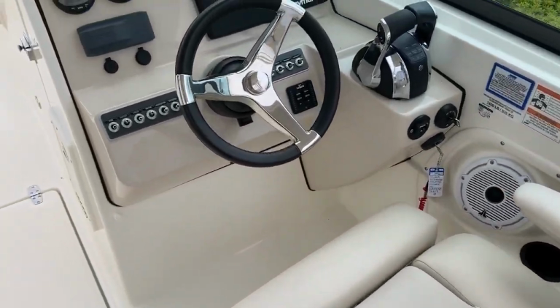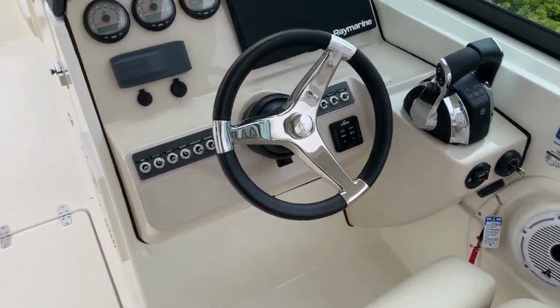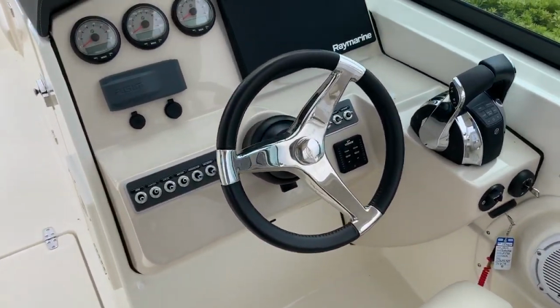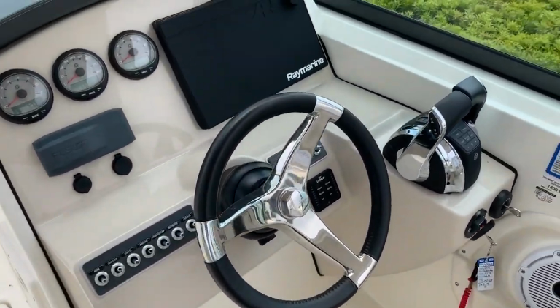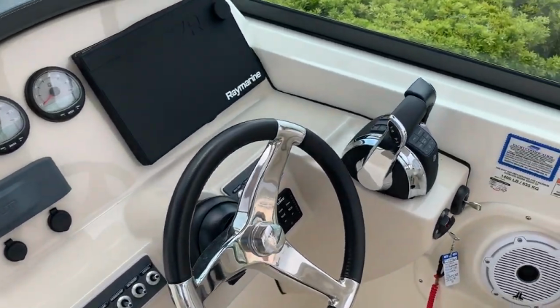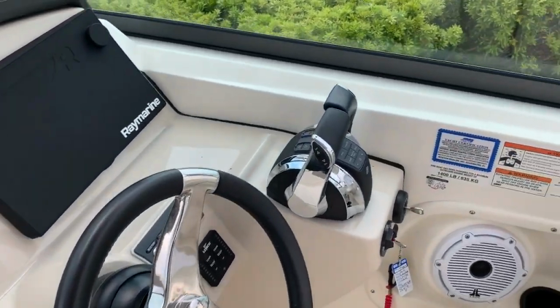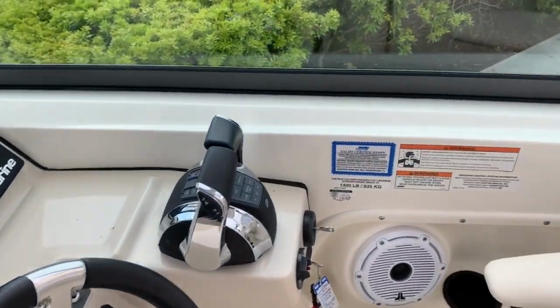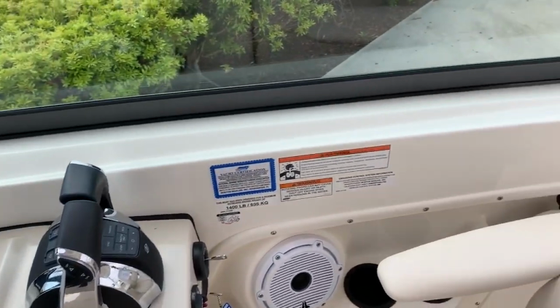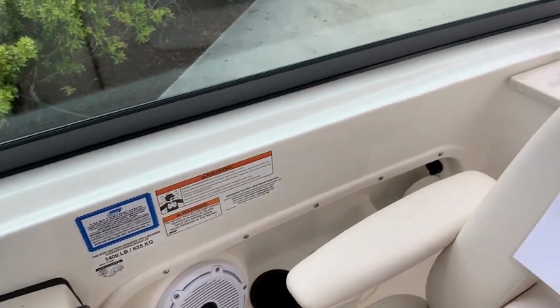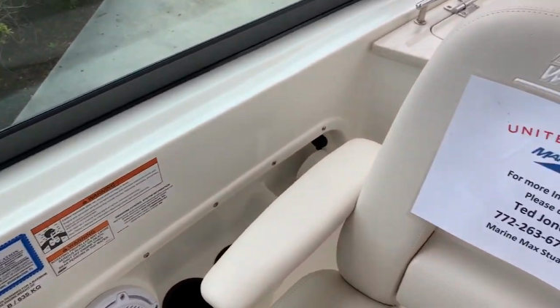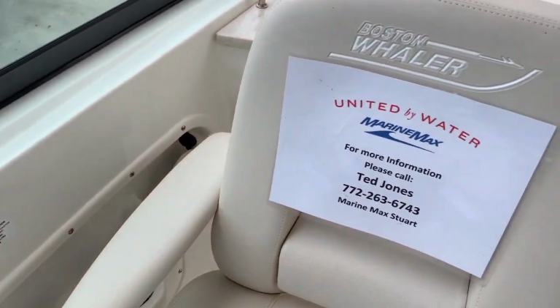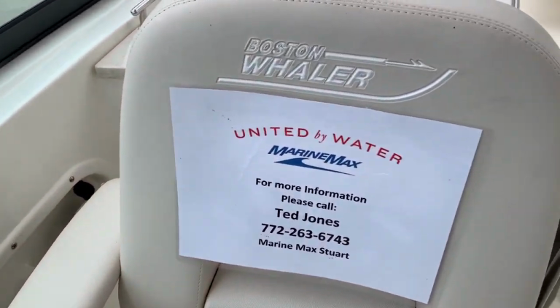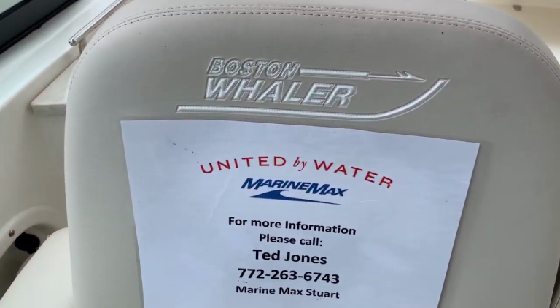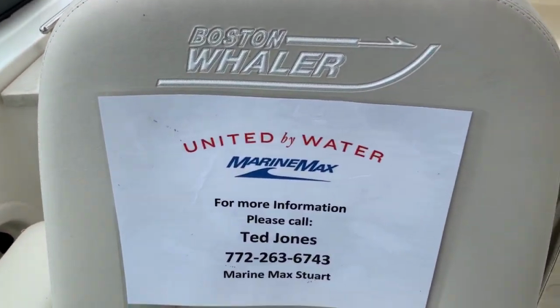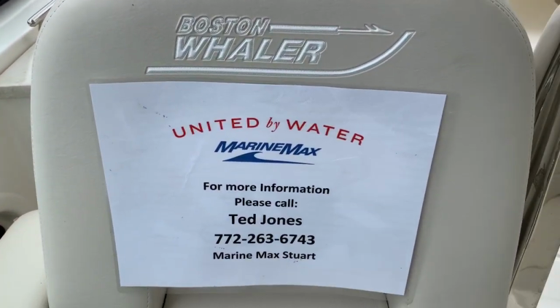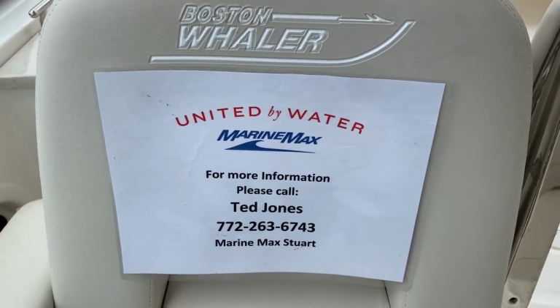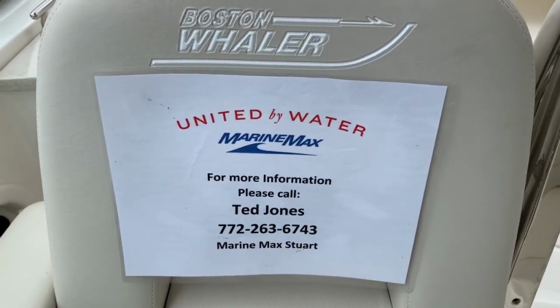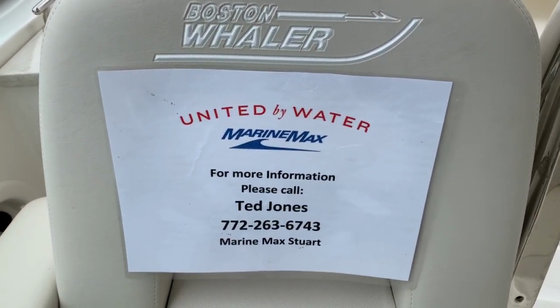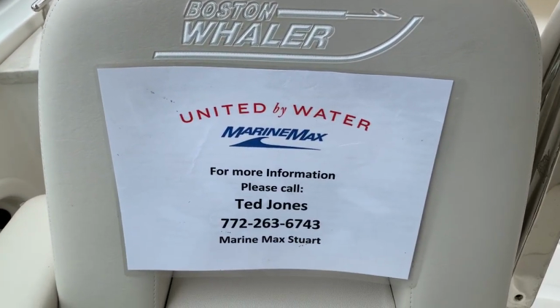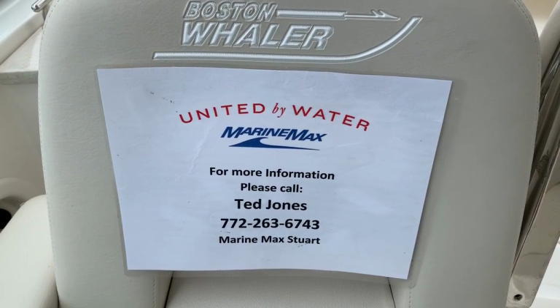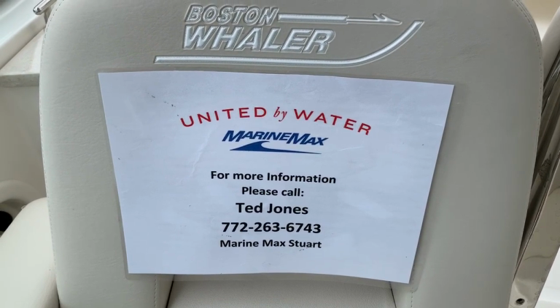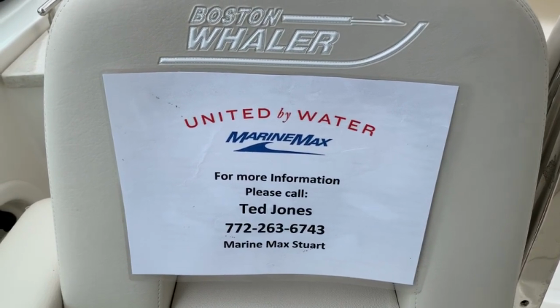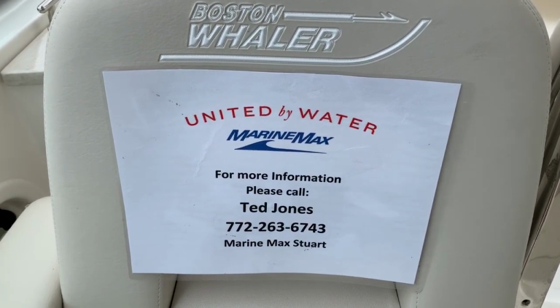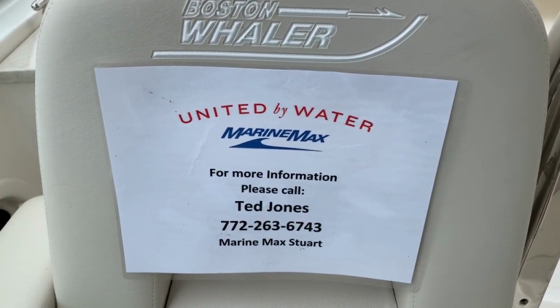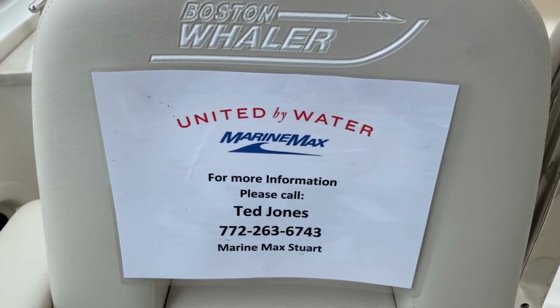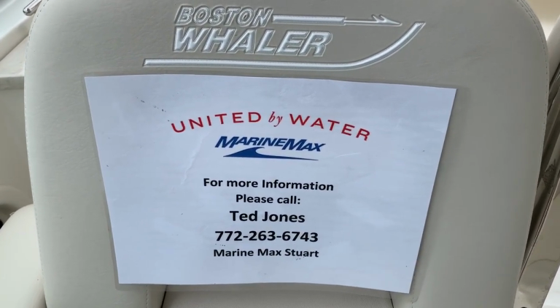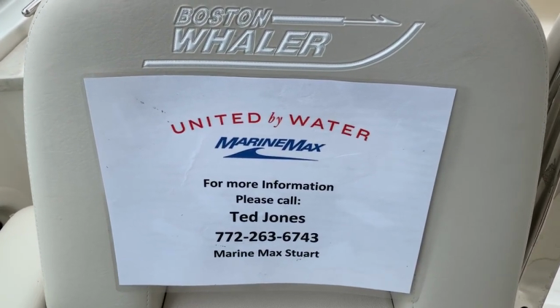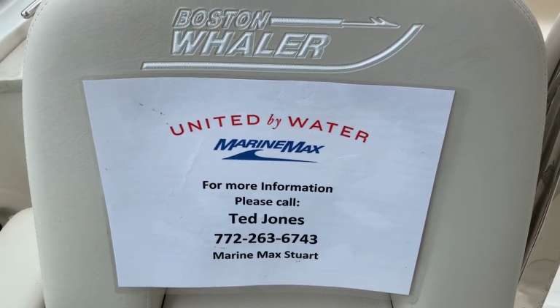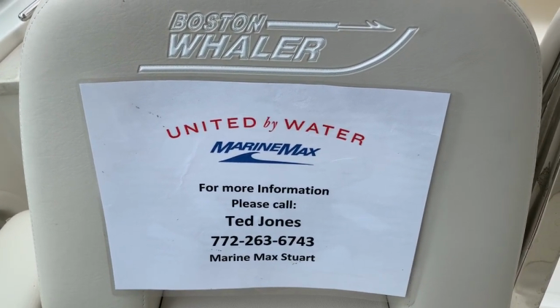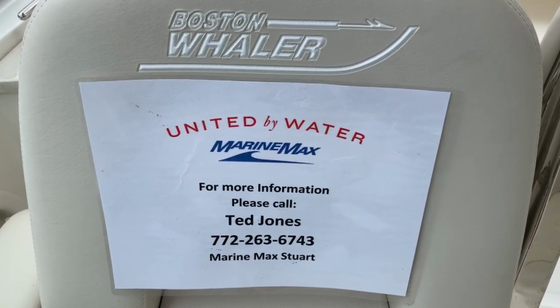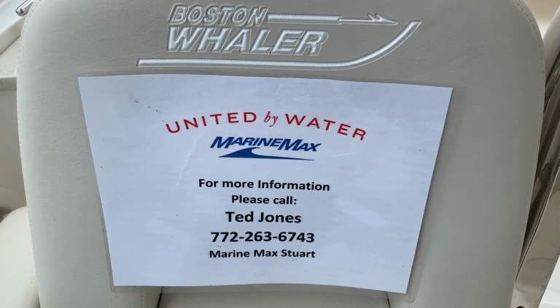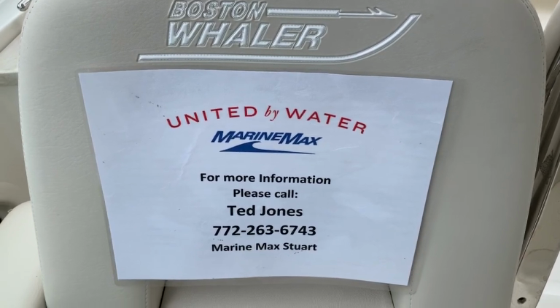For more information on this boat or to get out and take a ride on it, please give me a call. Ted Jones, Maureen Max Stewart, 772-263-6743. Thank you for your time.